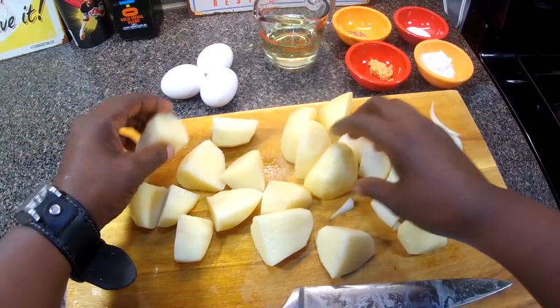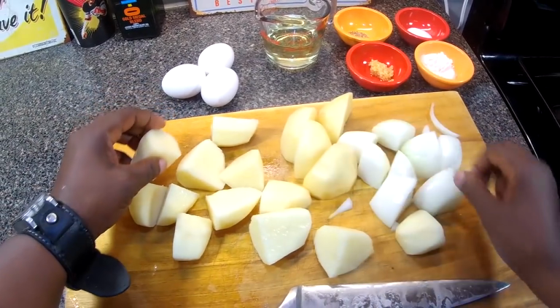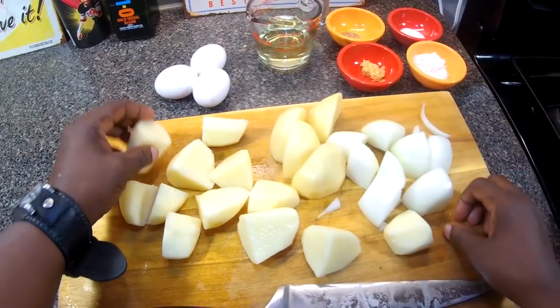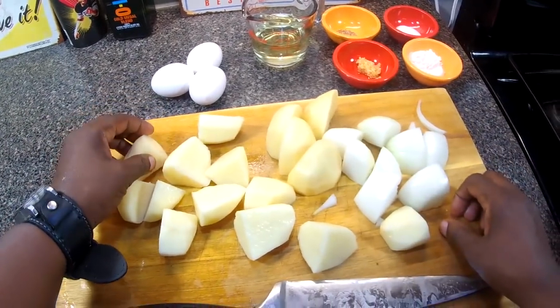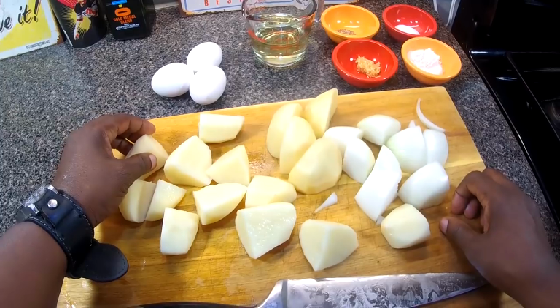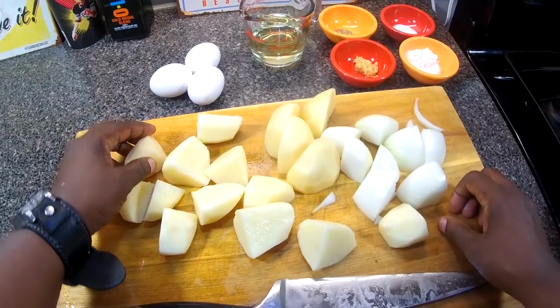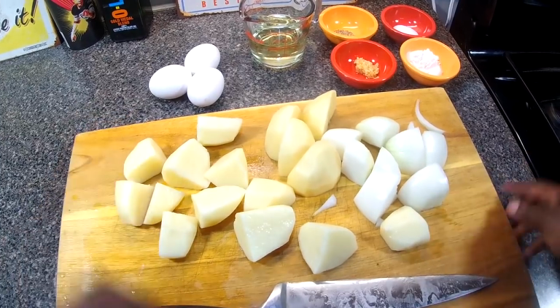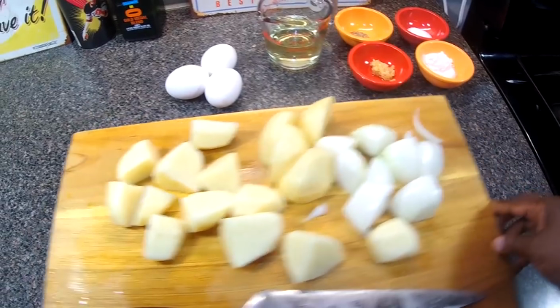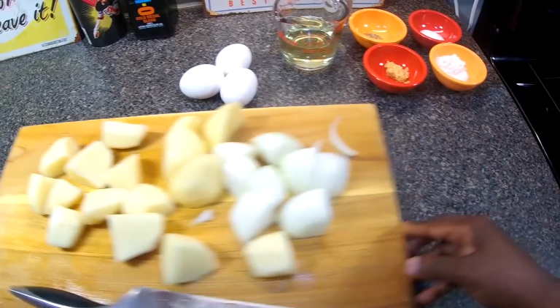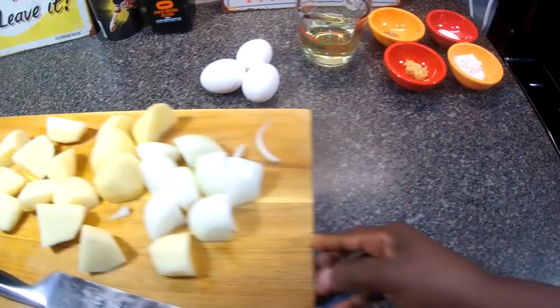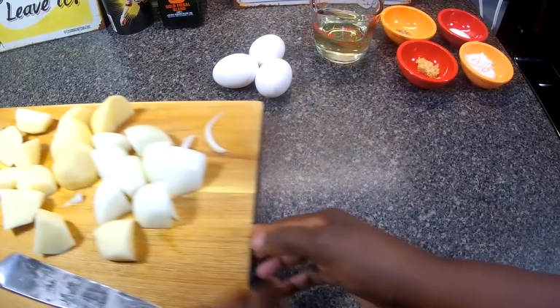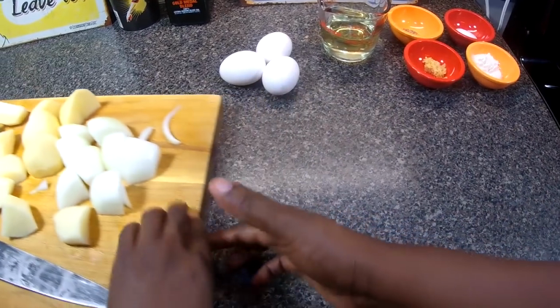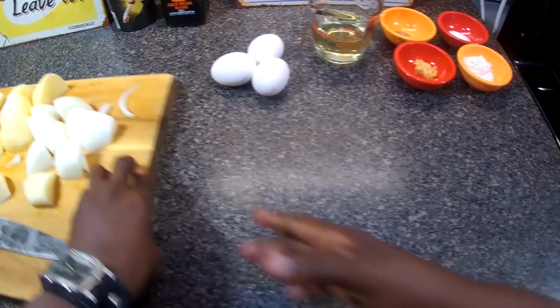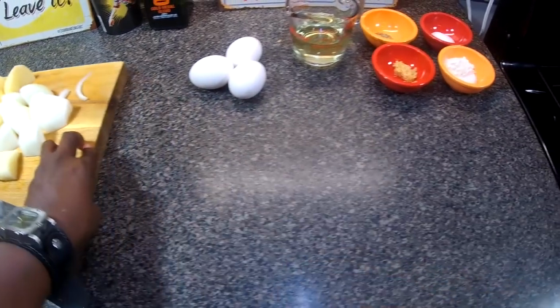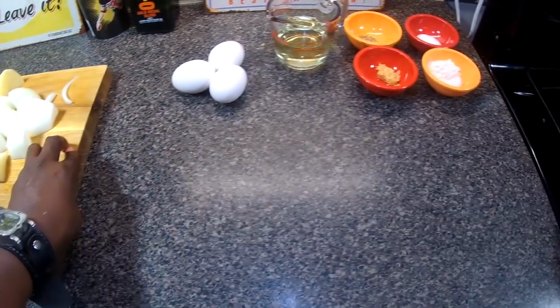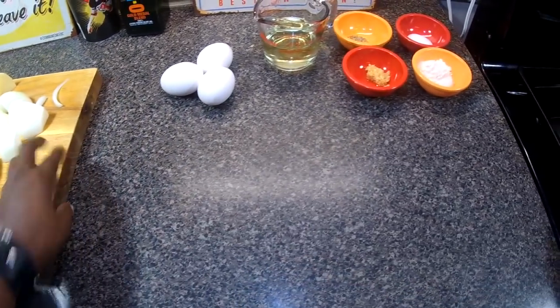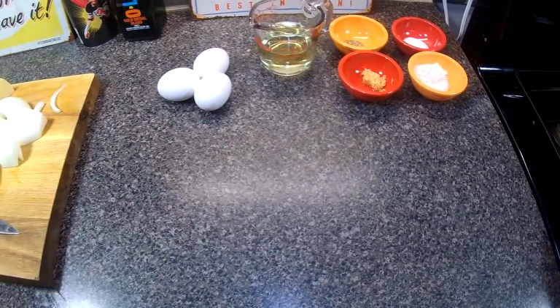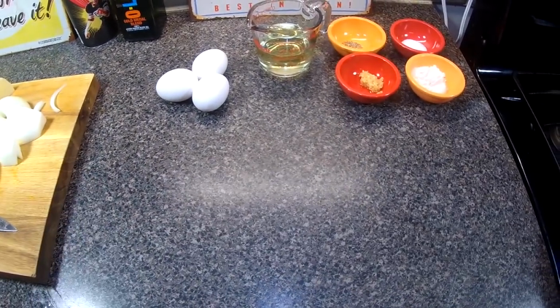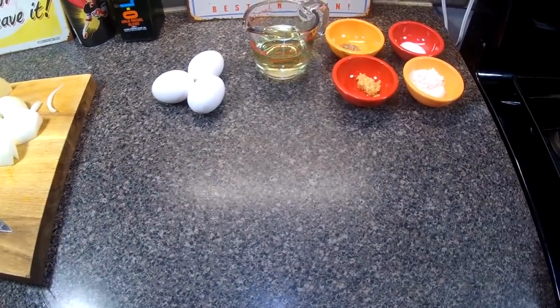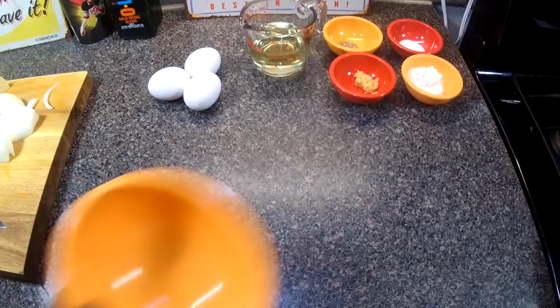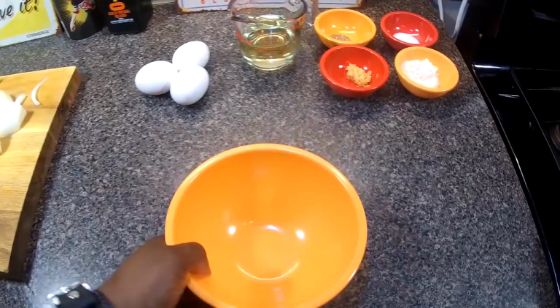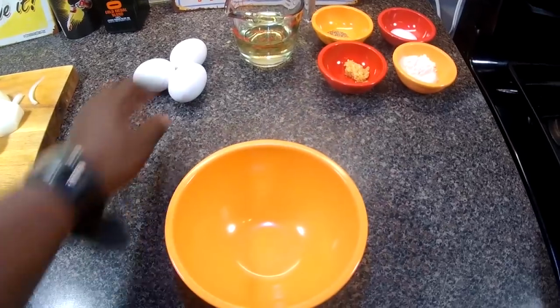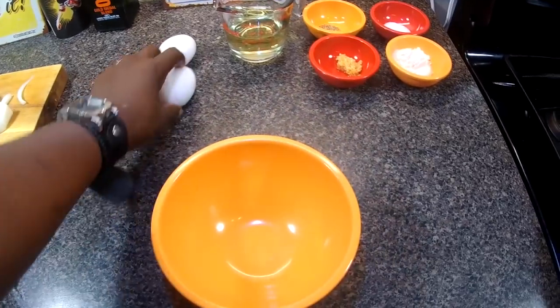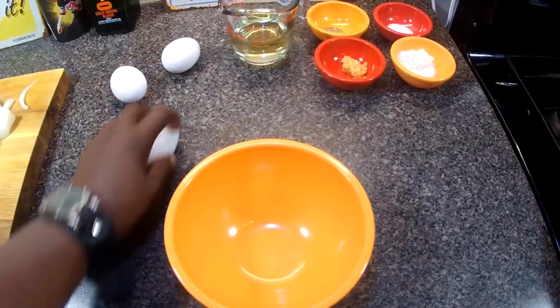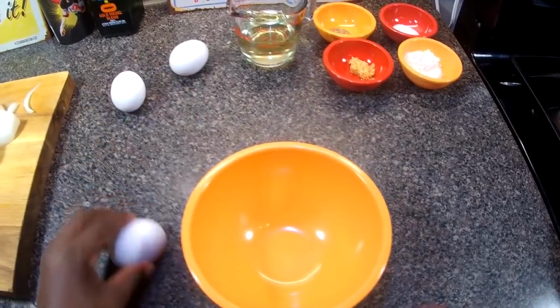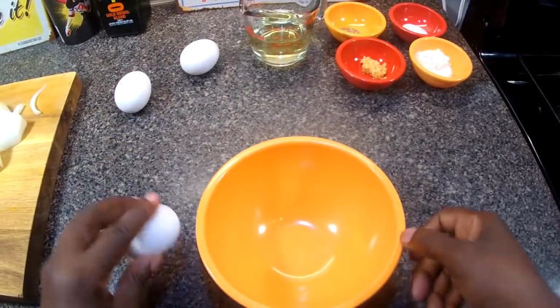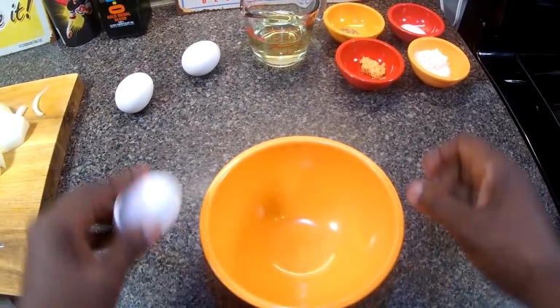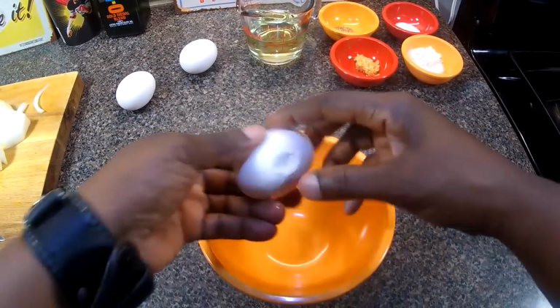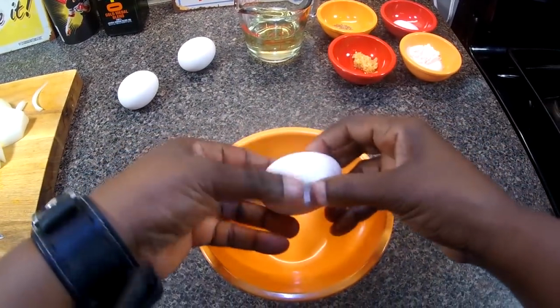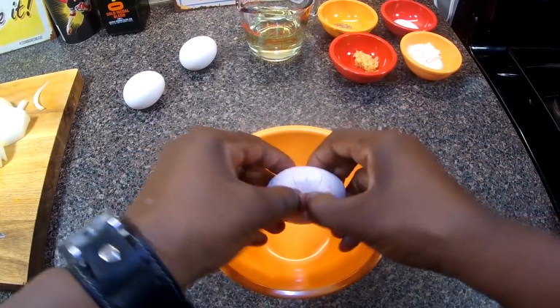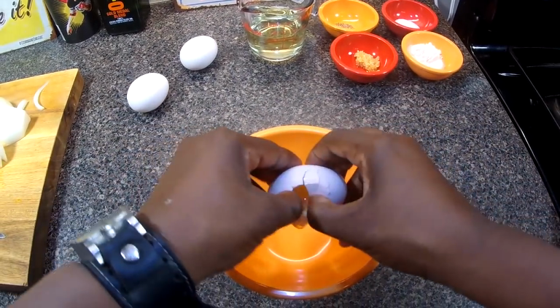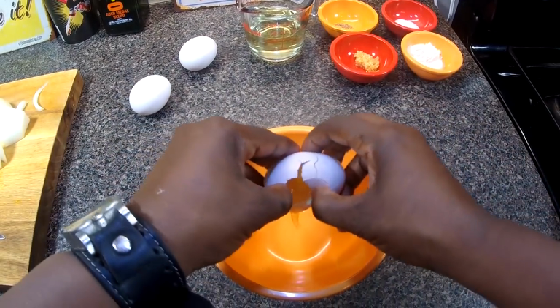Moving that to the side, I have a little bowl here and I'm gonna crack my eggs.